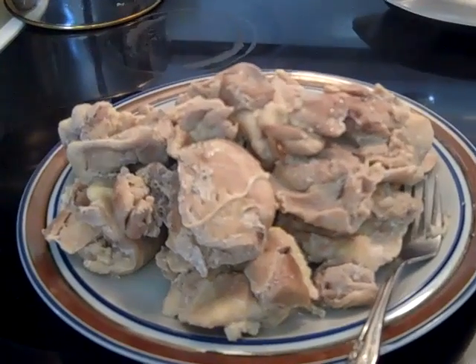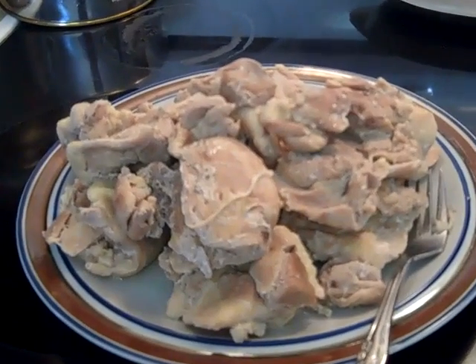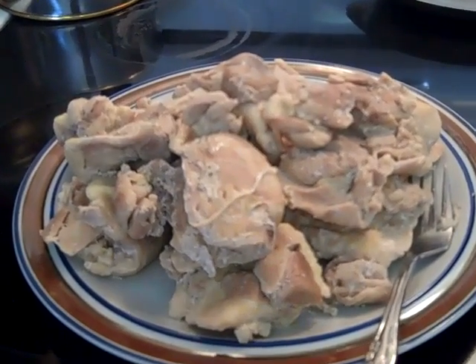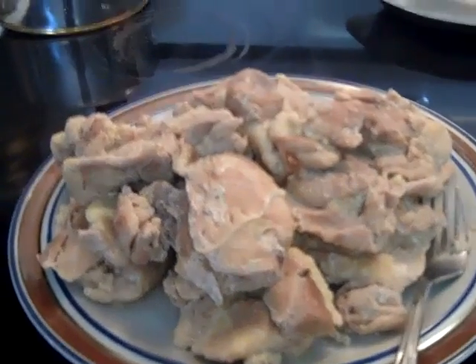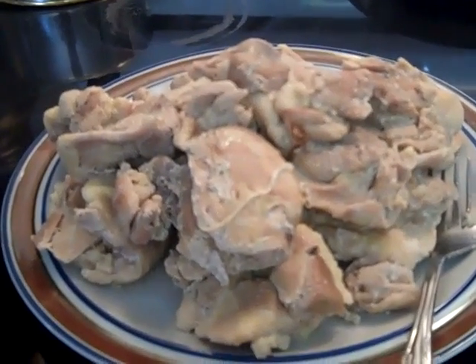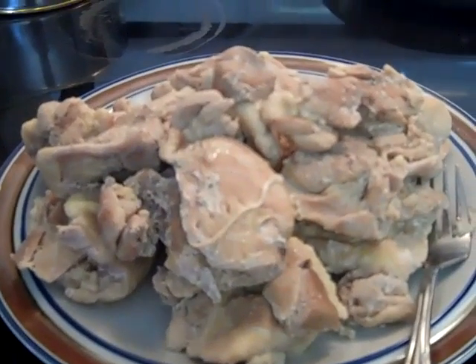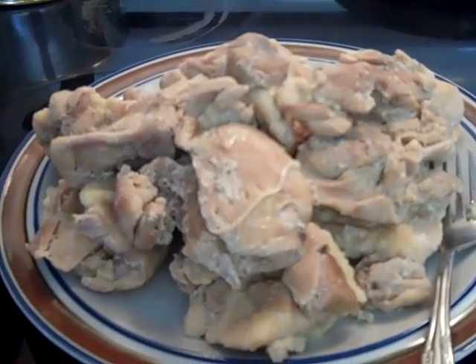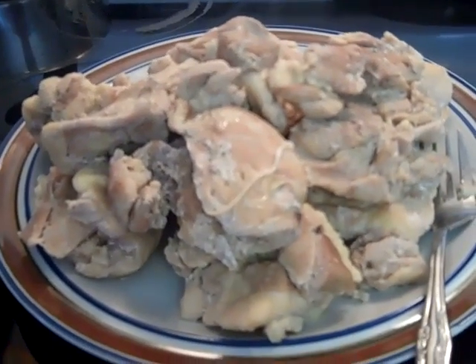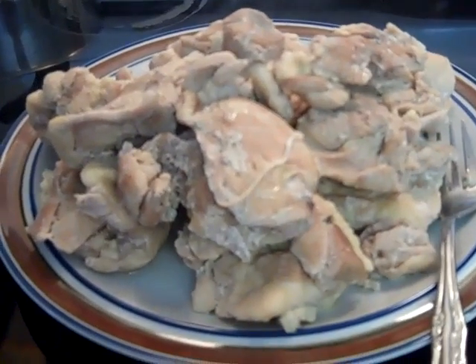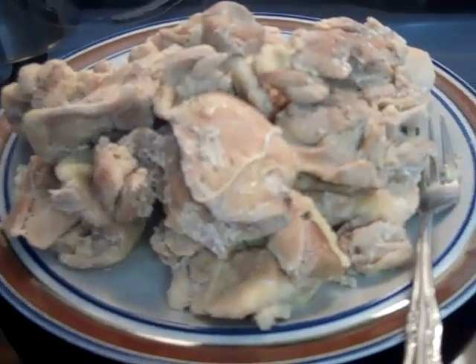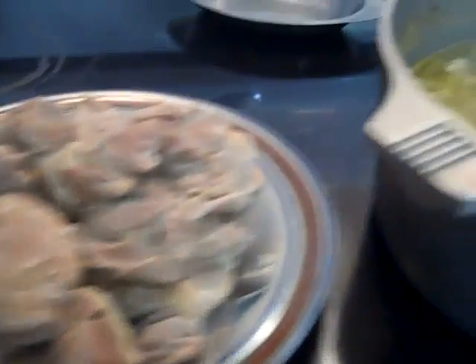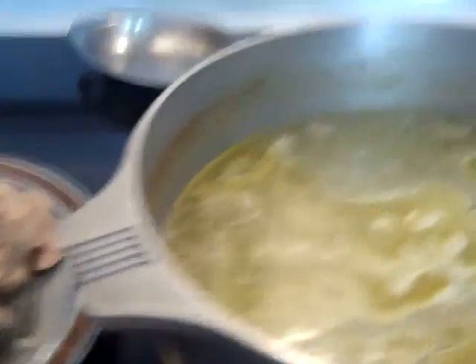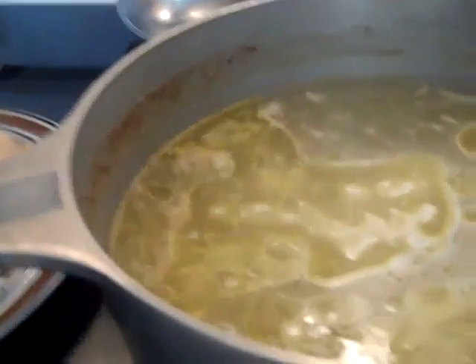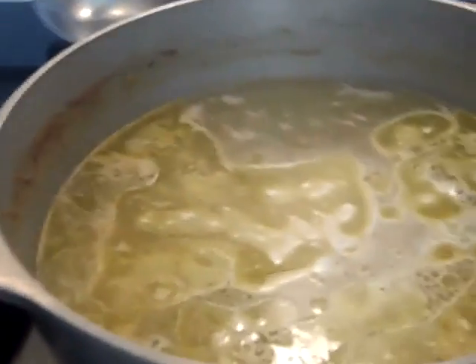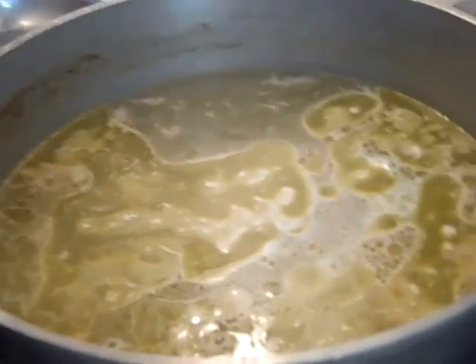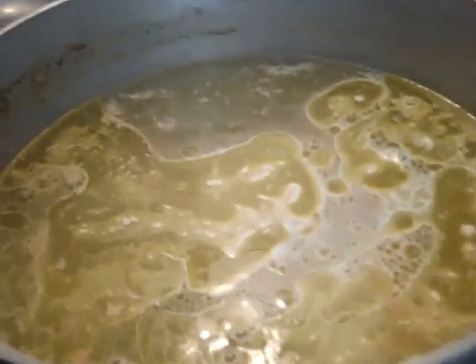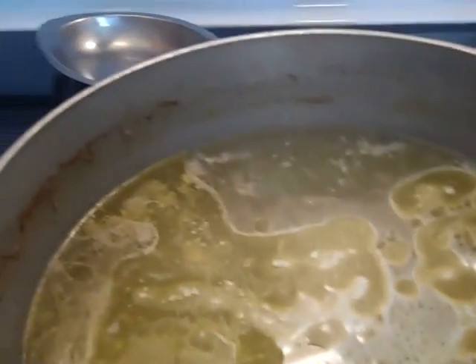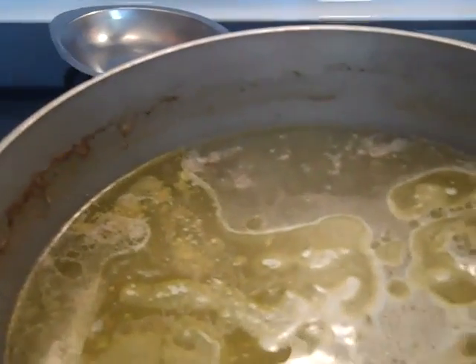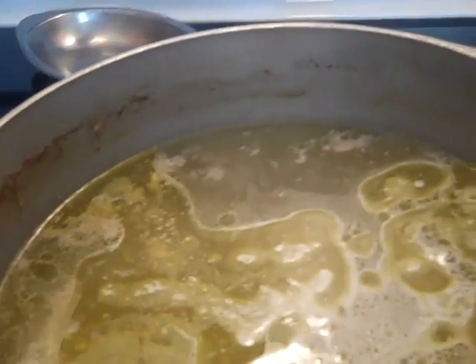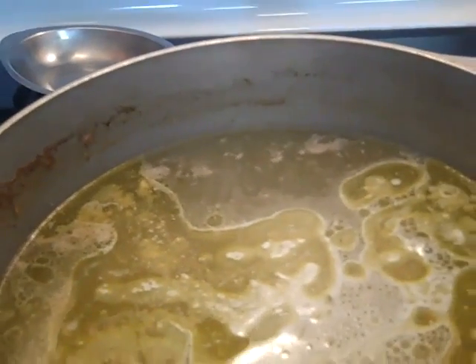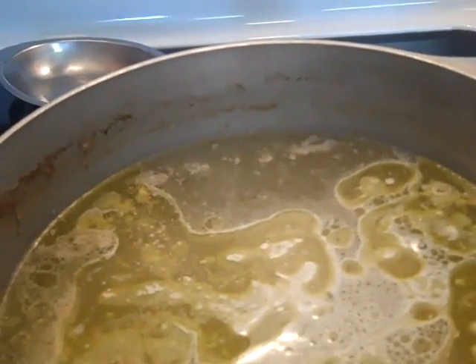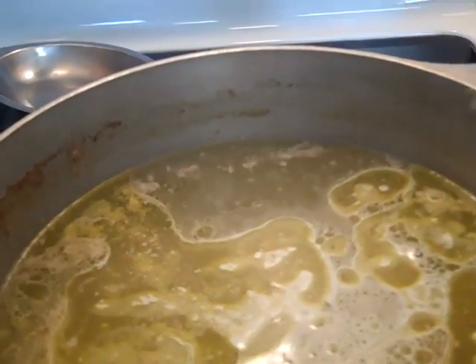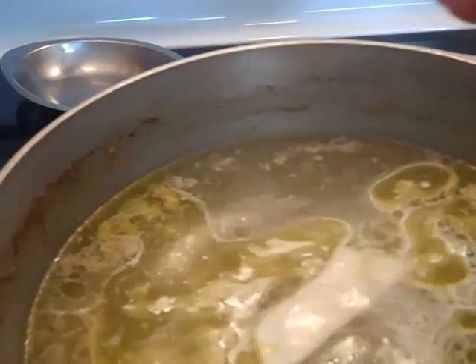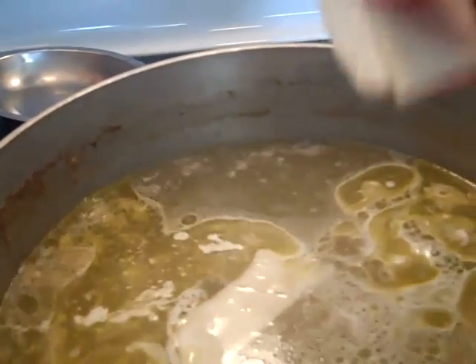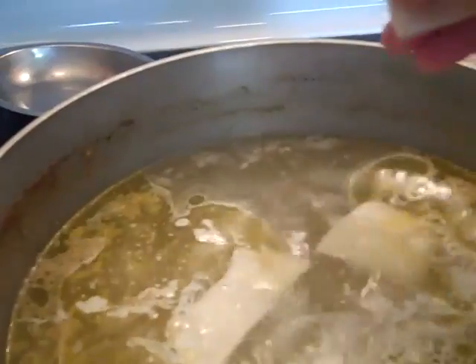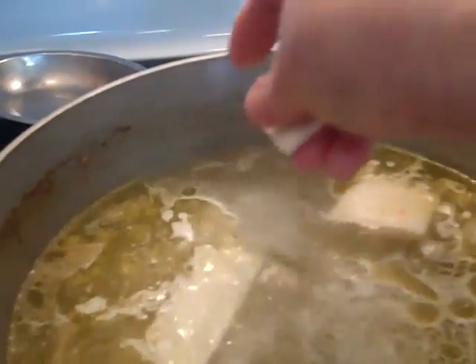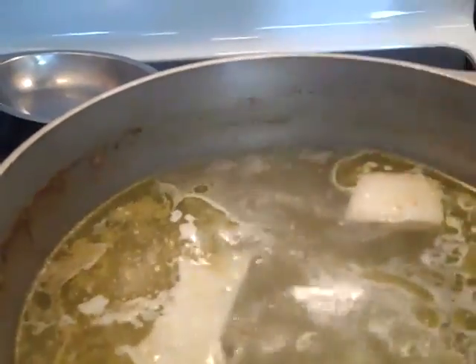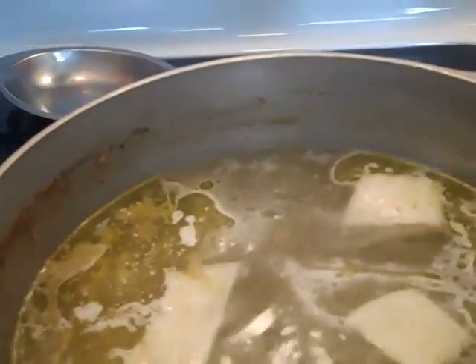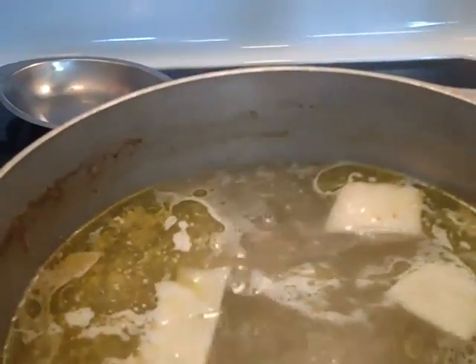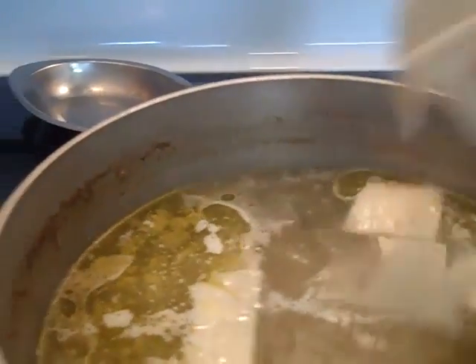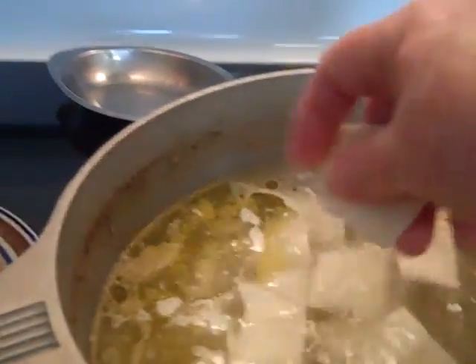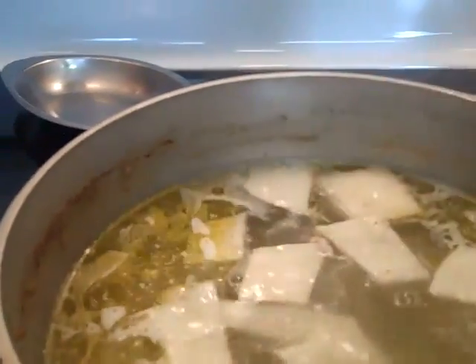It took about 40 minutes to boil the thighs and as you can see I took them up to cool. This is my broth over here and I'm going to start adding my dumplings — just drop them in that boiling water a few at a time.